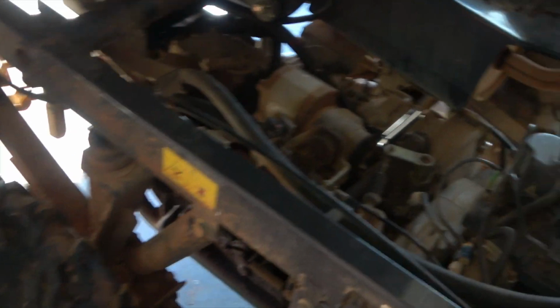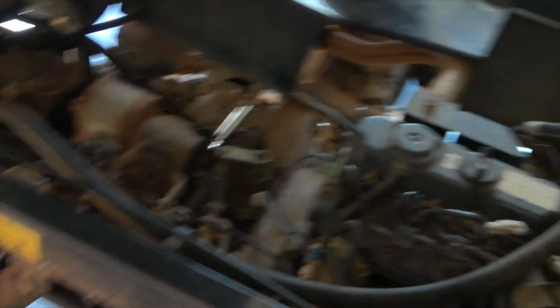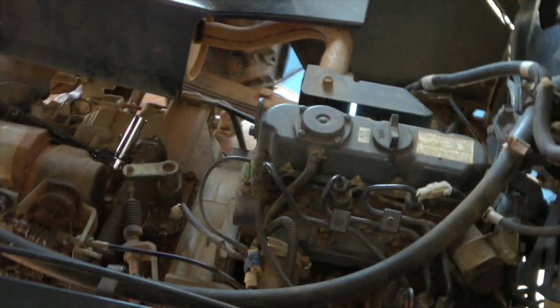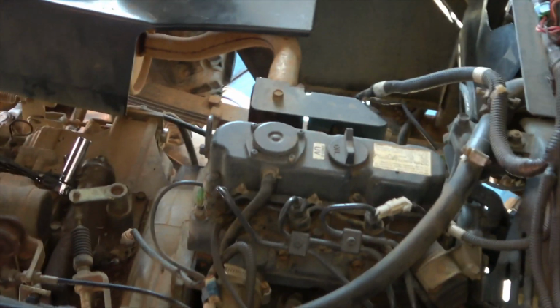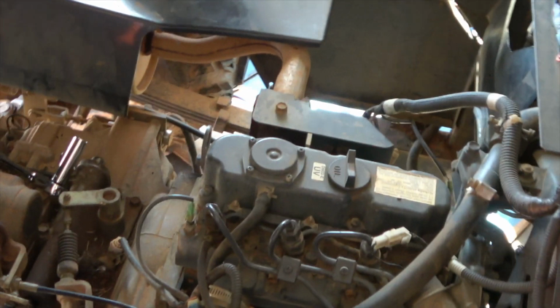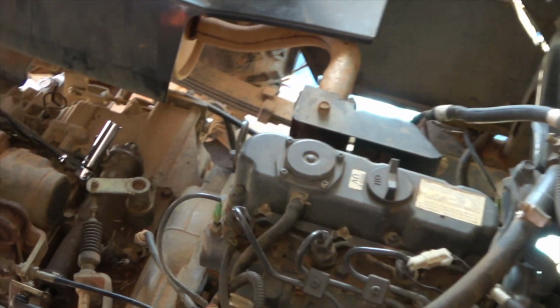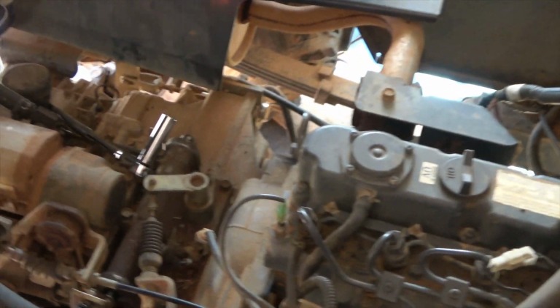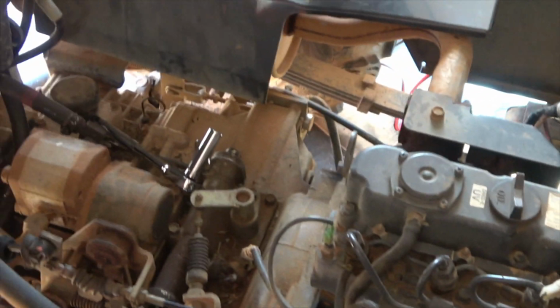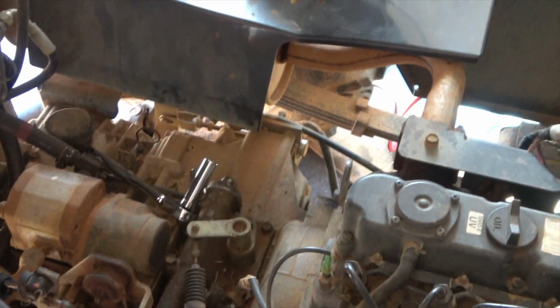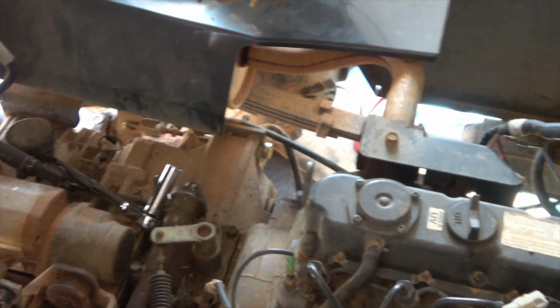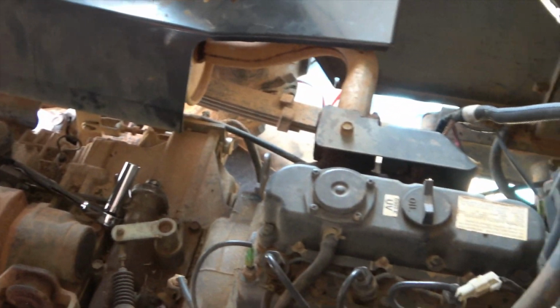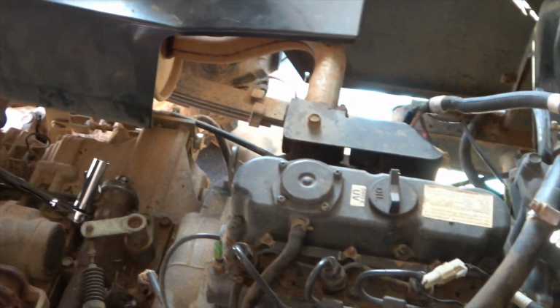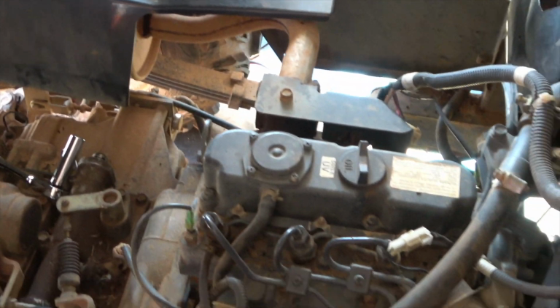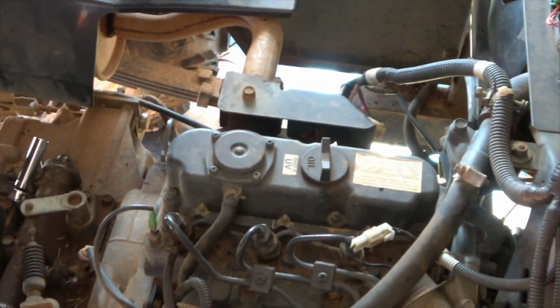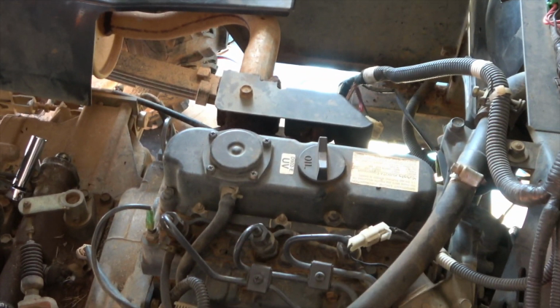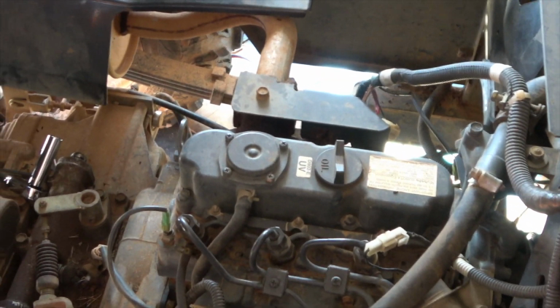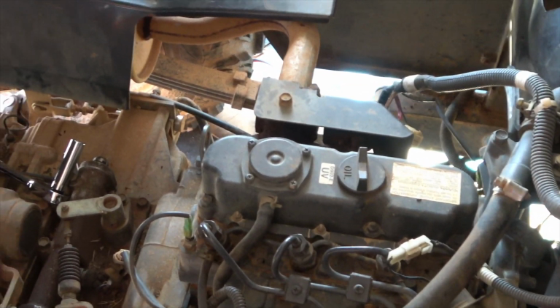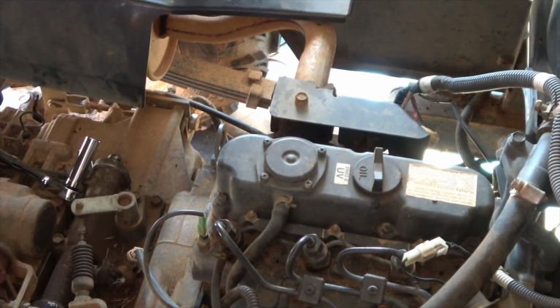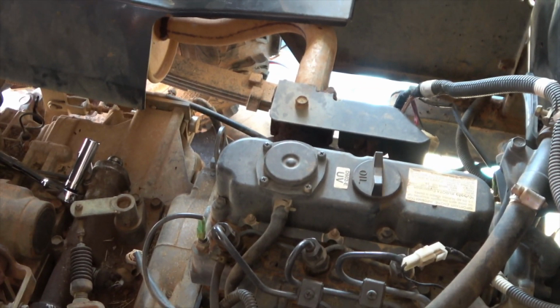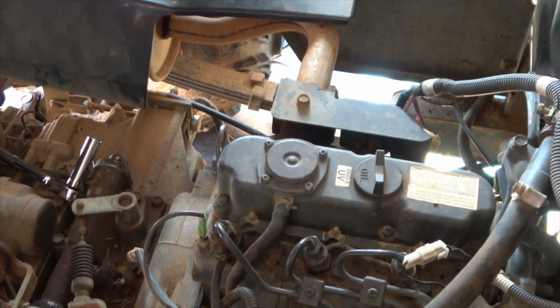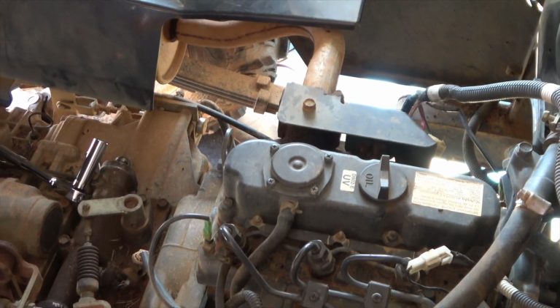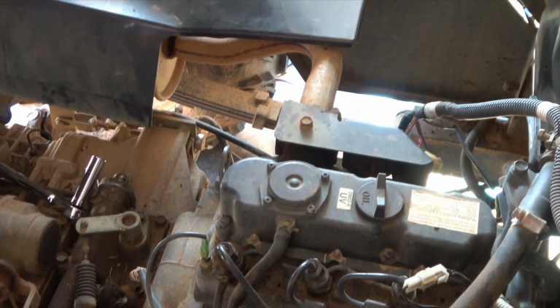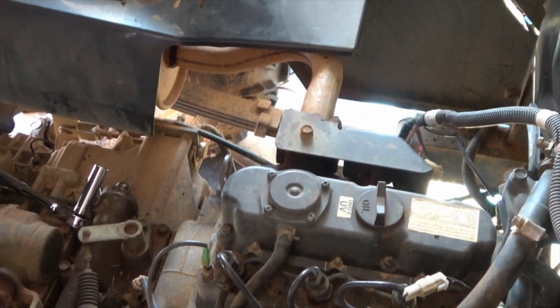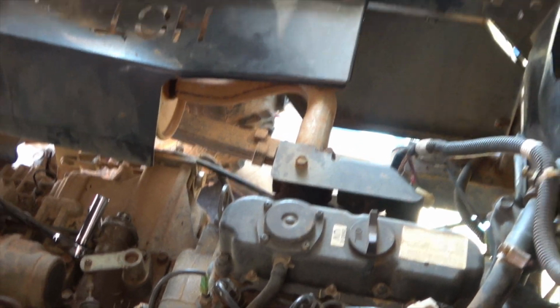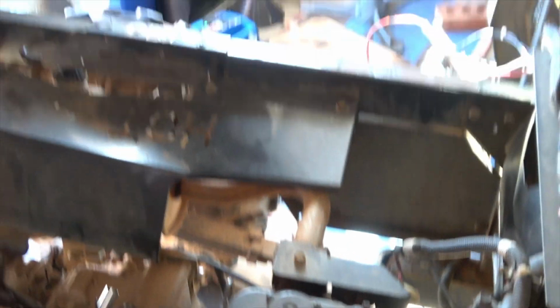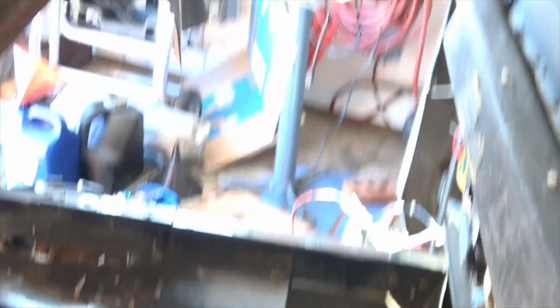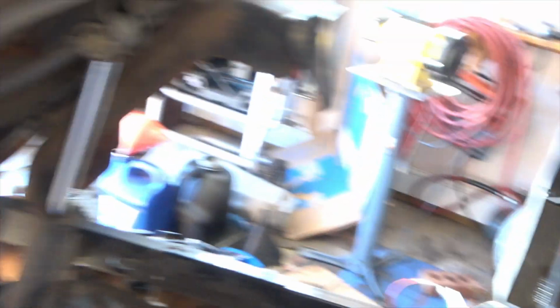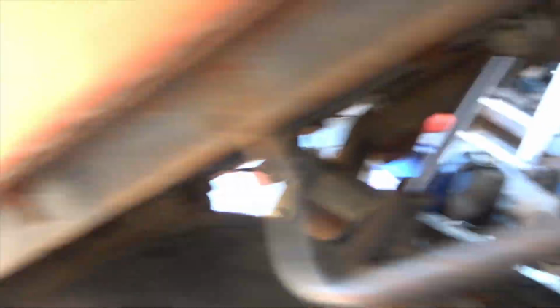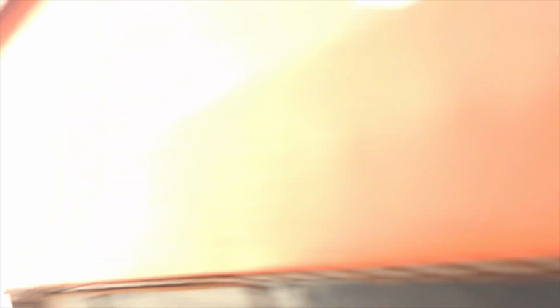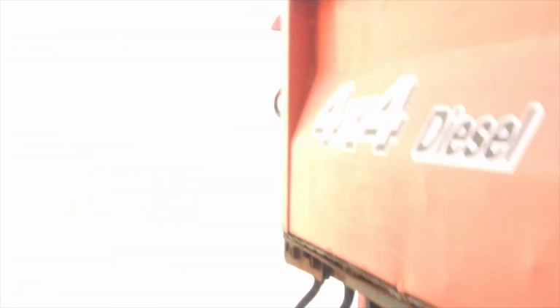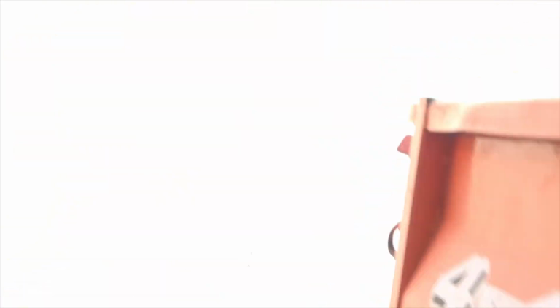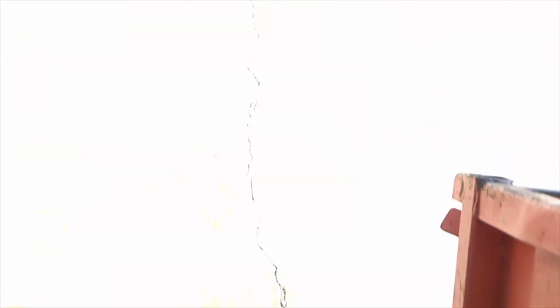This is one of the original and first units made by Kubota. I think it's actually the first year.